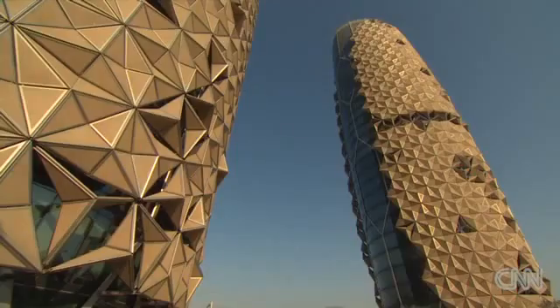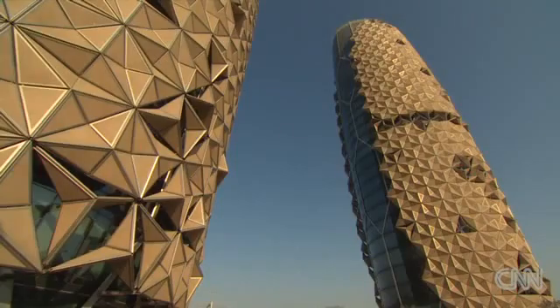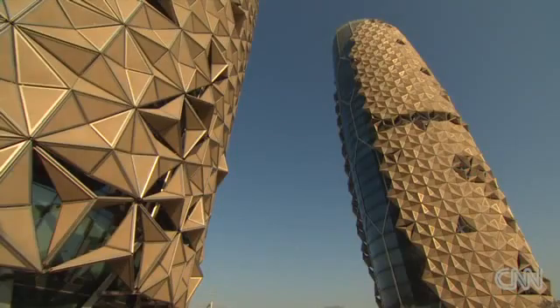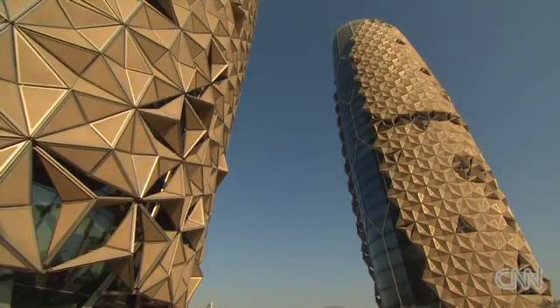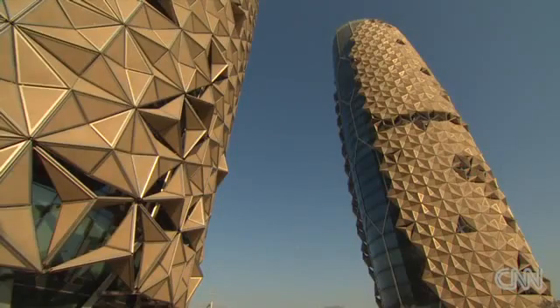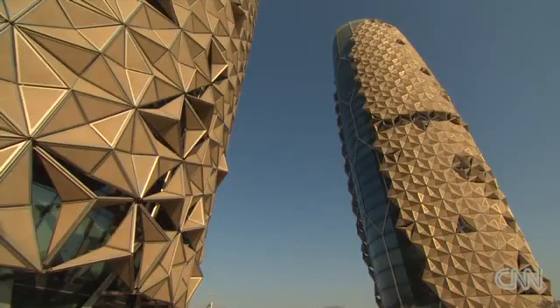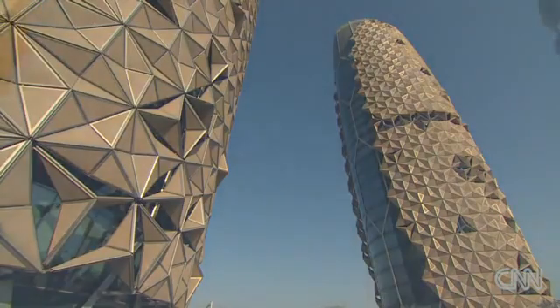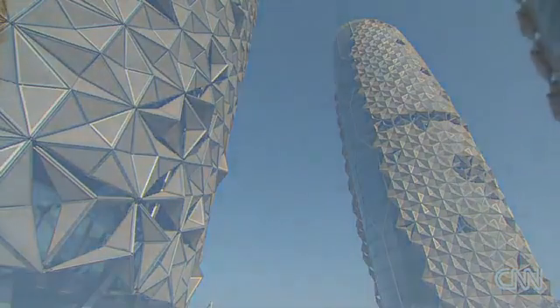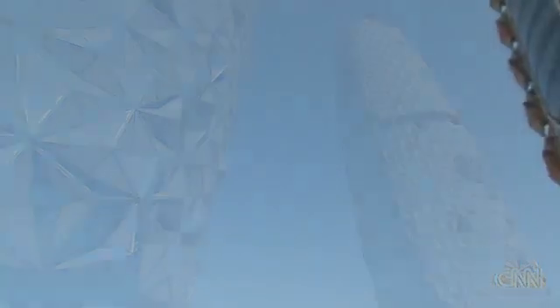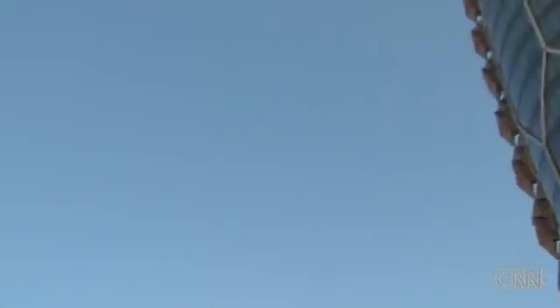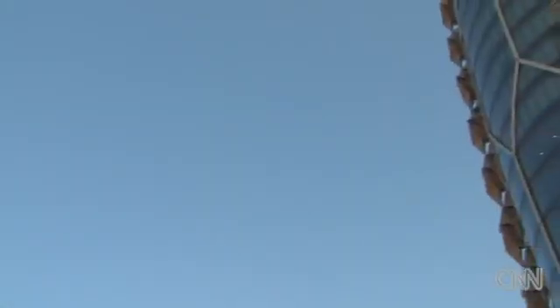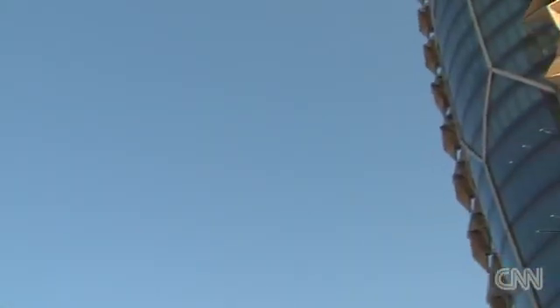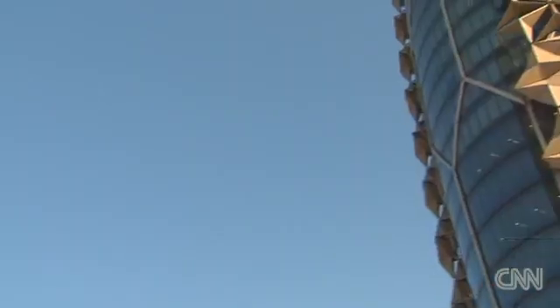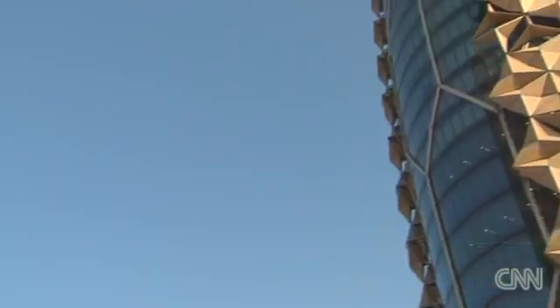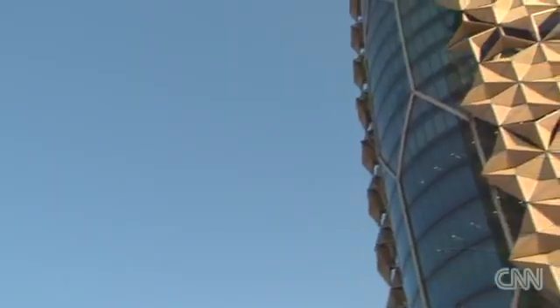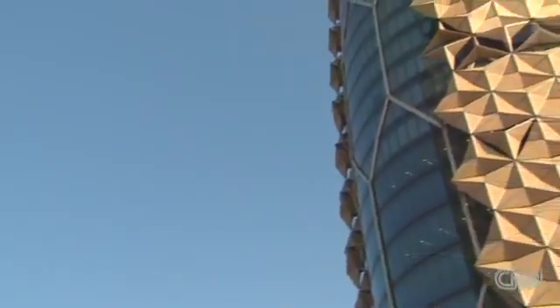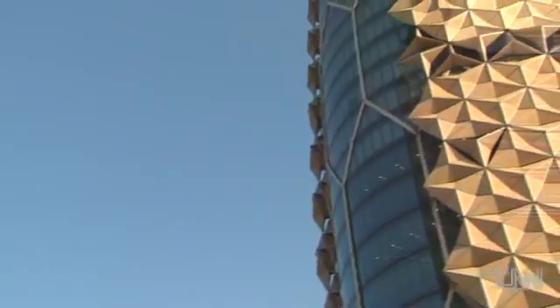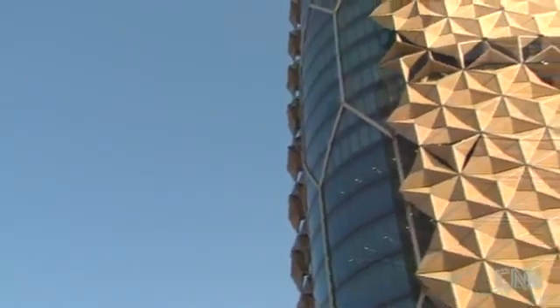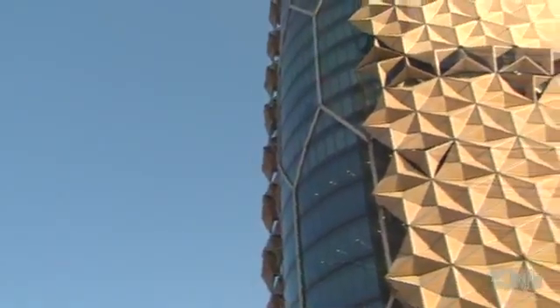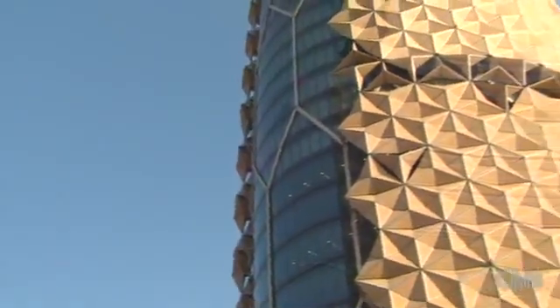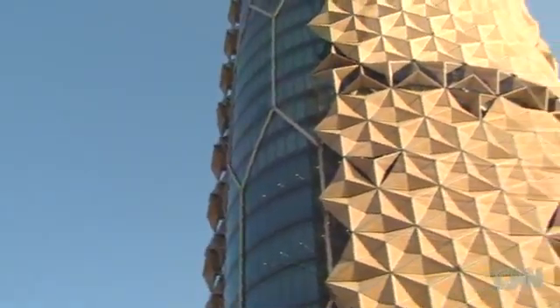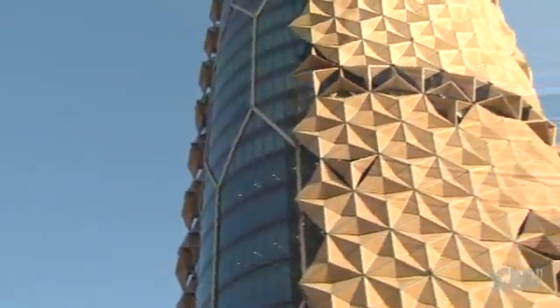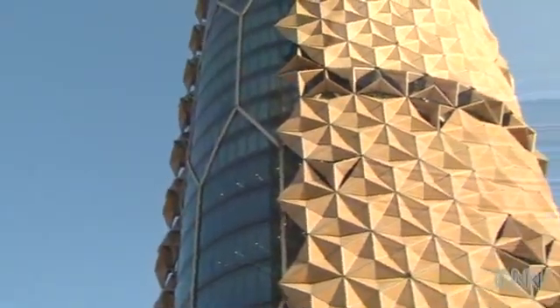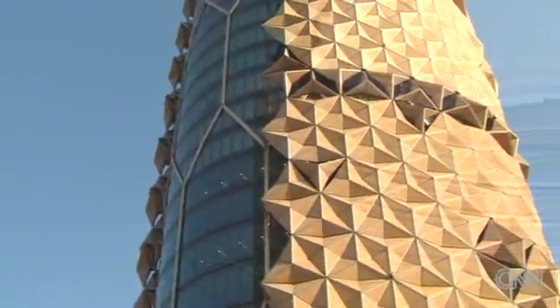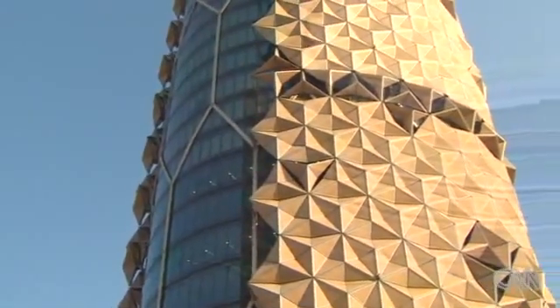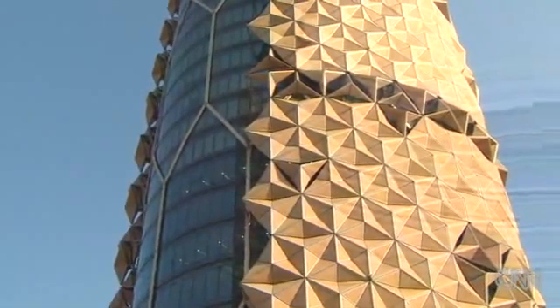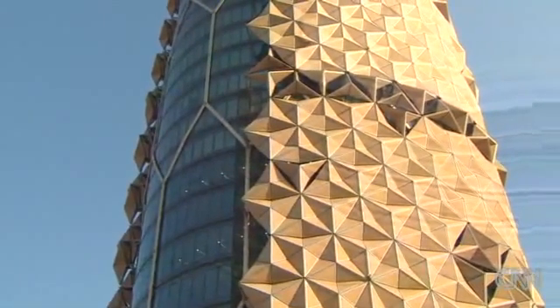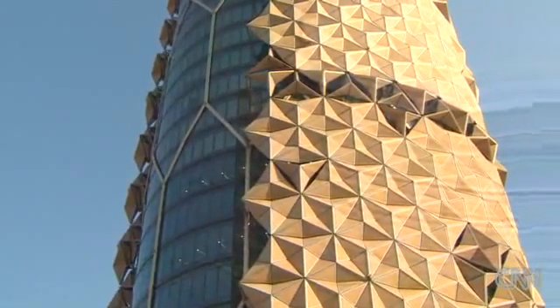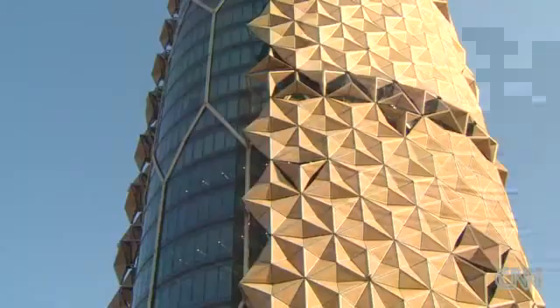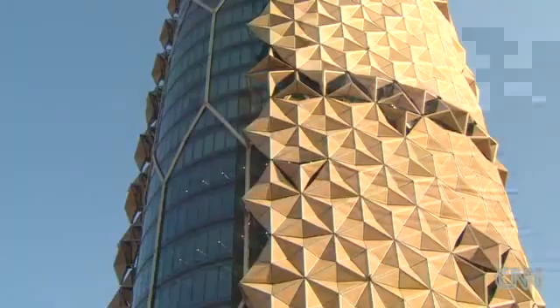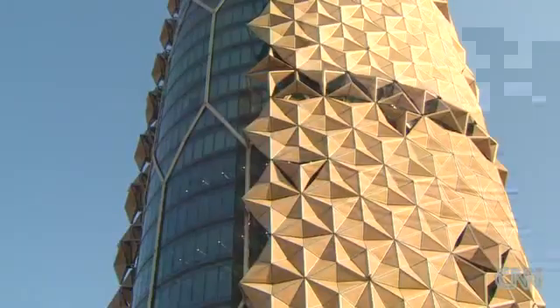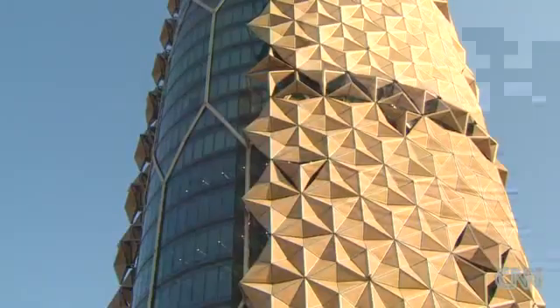The north side of the buildings, which never receive direct sunlight, are unshaded. The architectural challenge was how to build a façade that could mirror the dynamic movement of the sun.